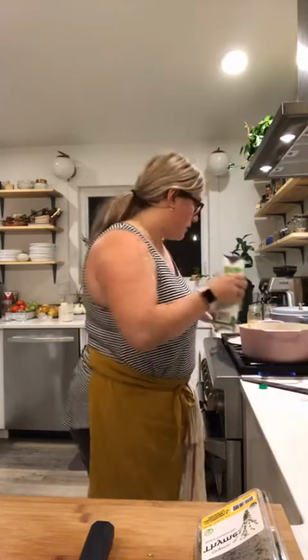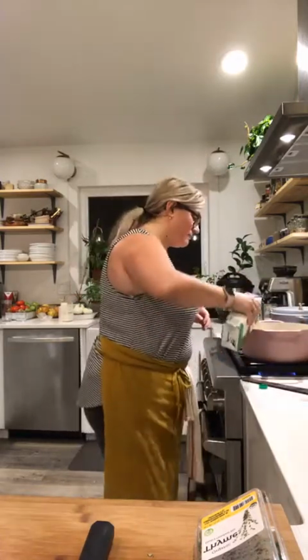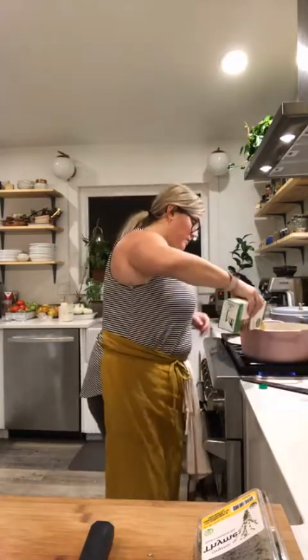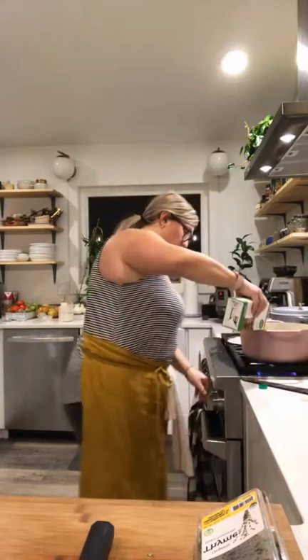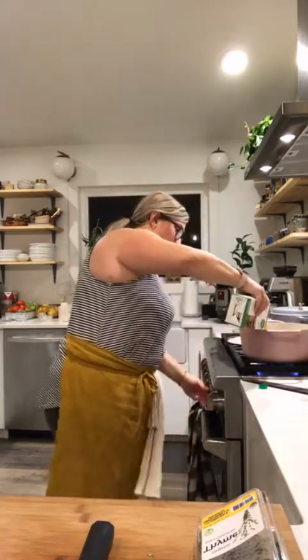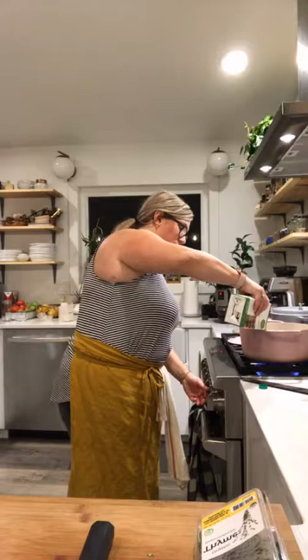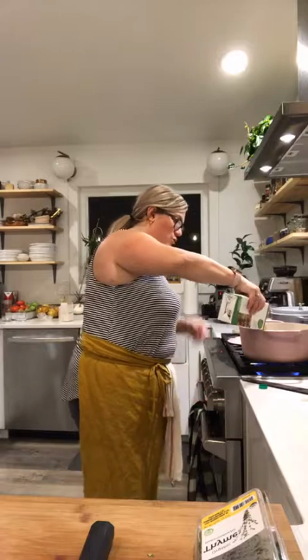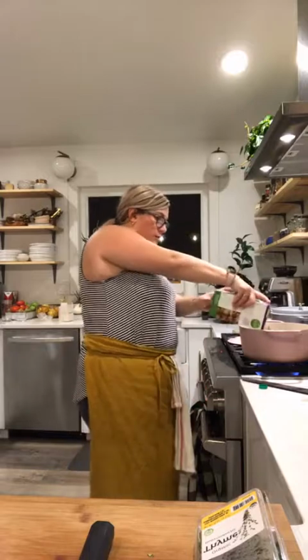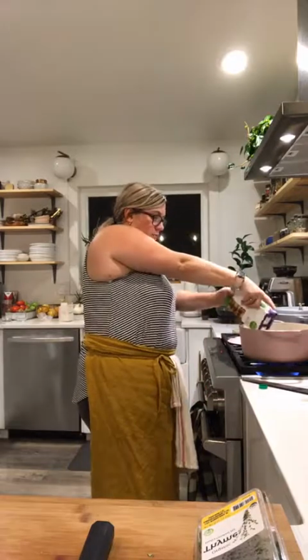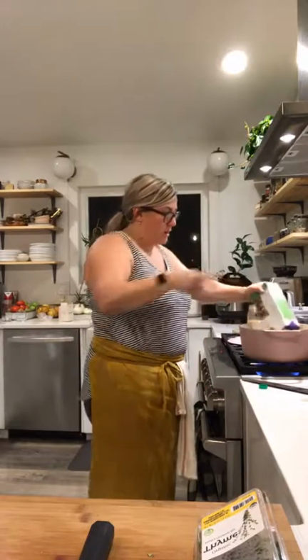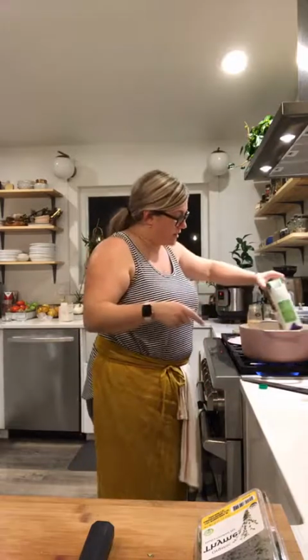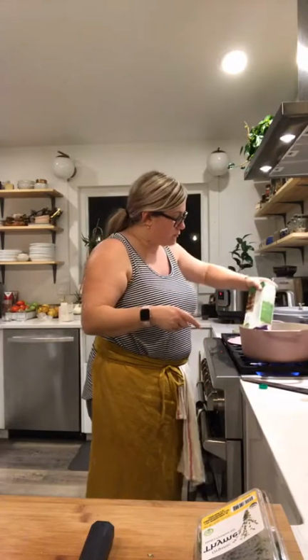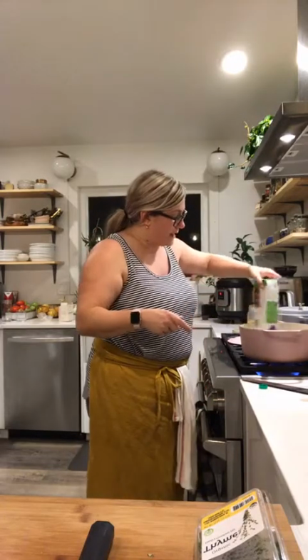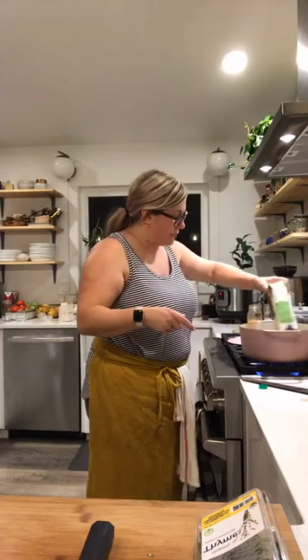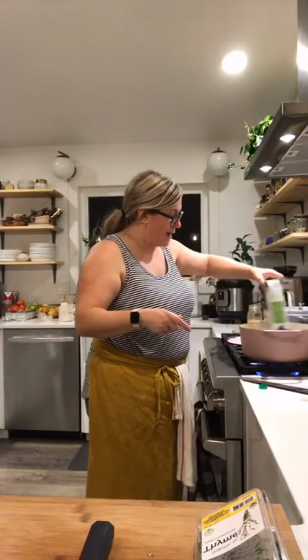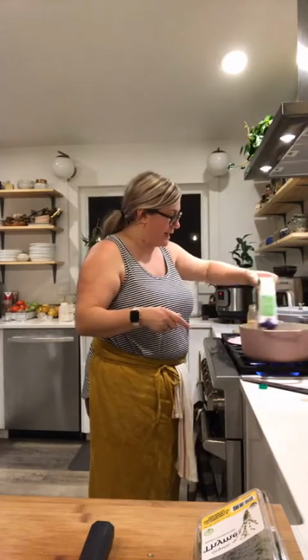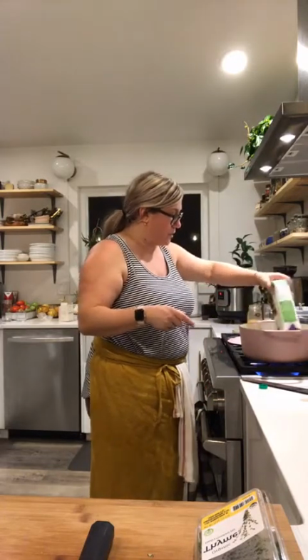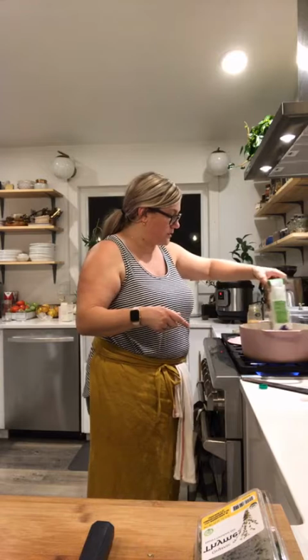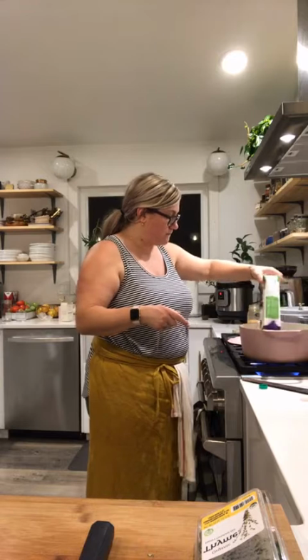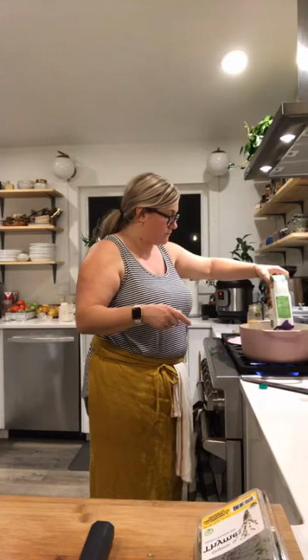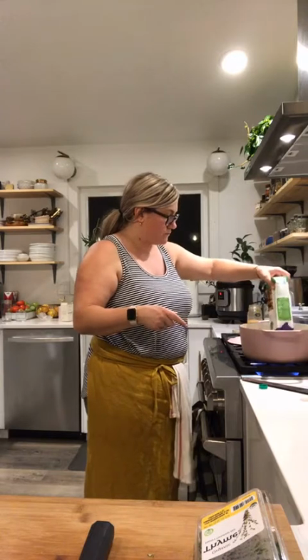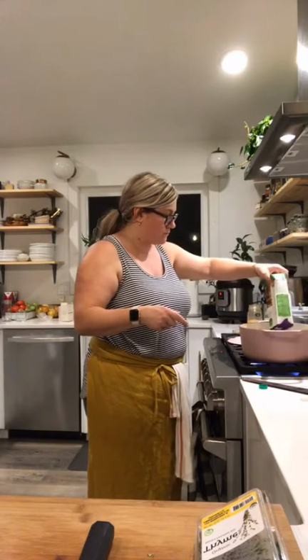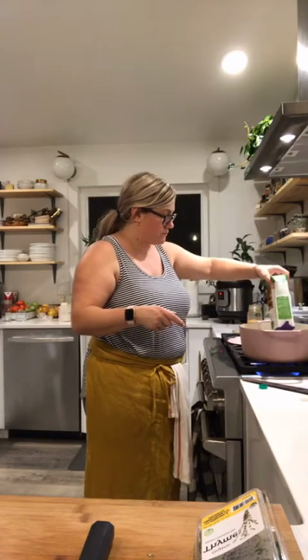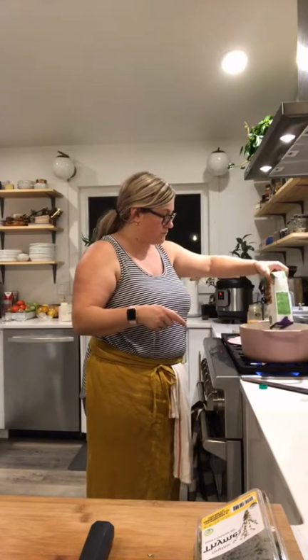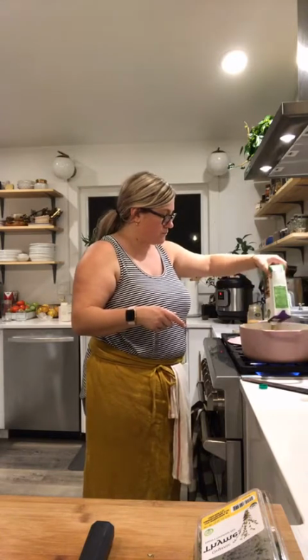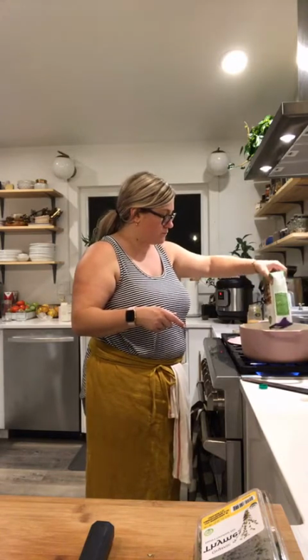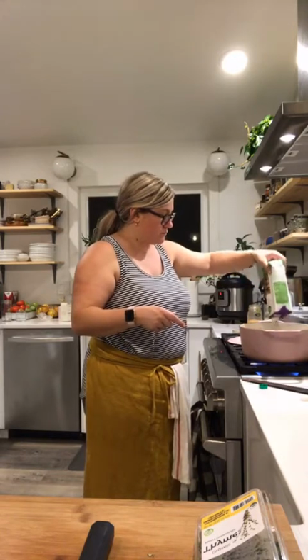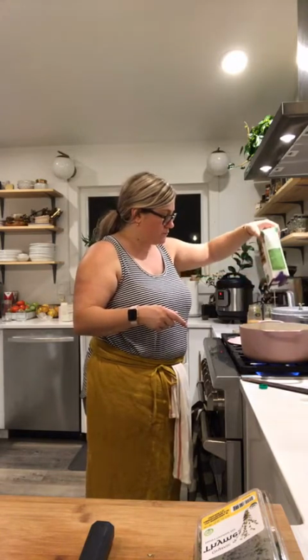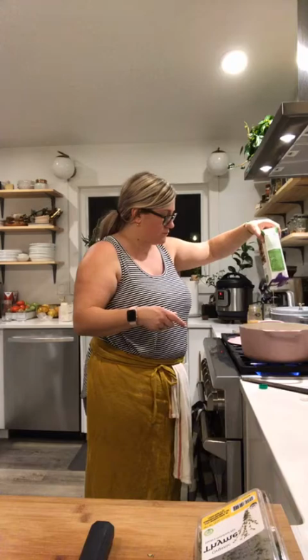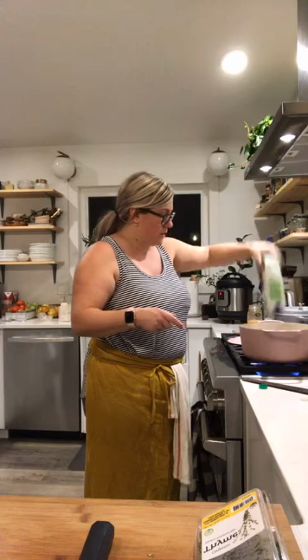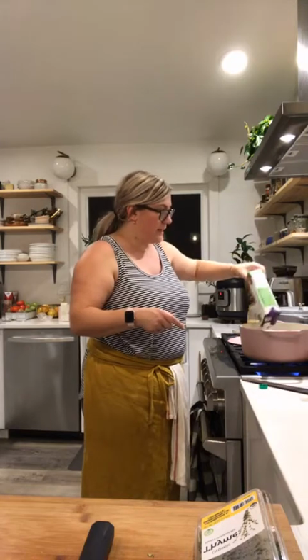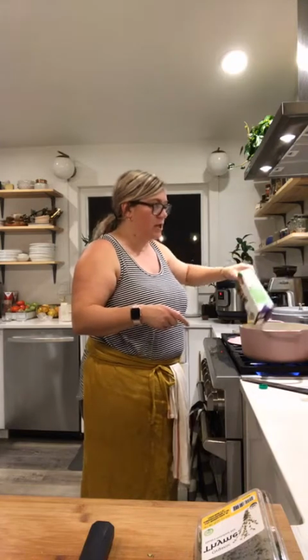I'm just going to bring this to a boil, and when it starts boiling I'm going to add in the meatballs.